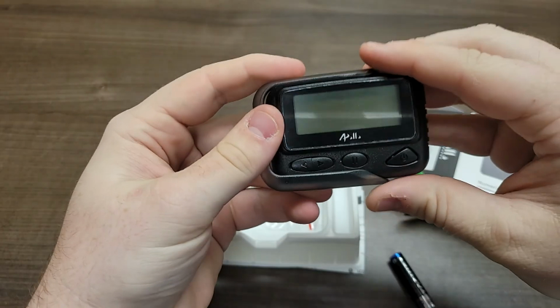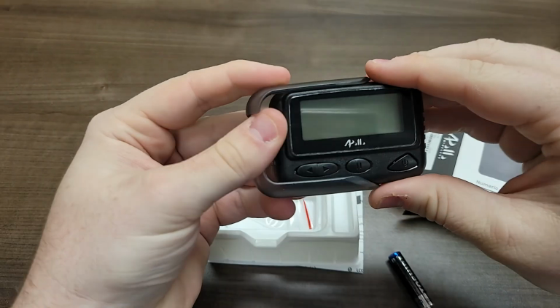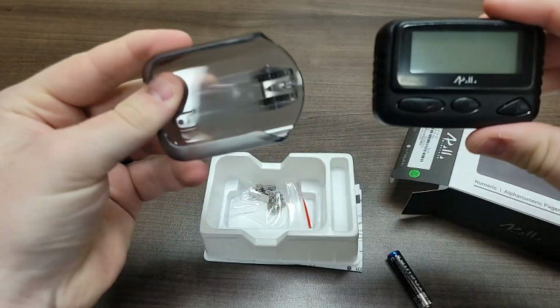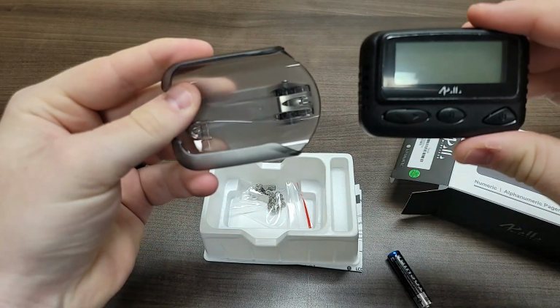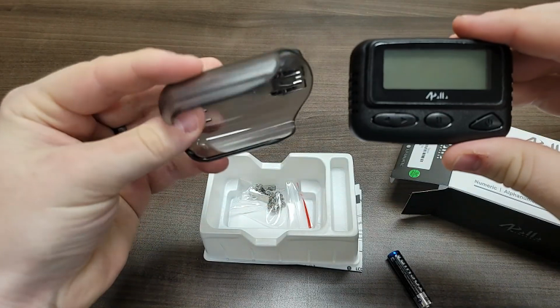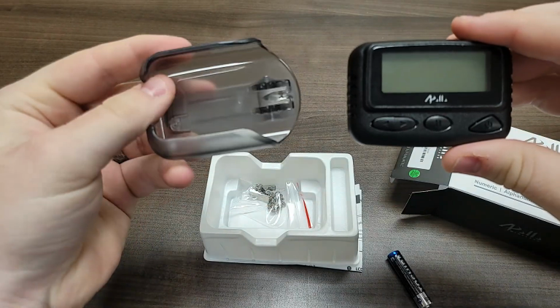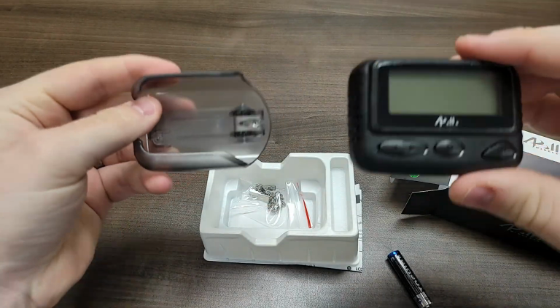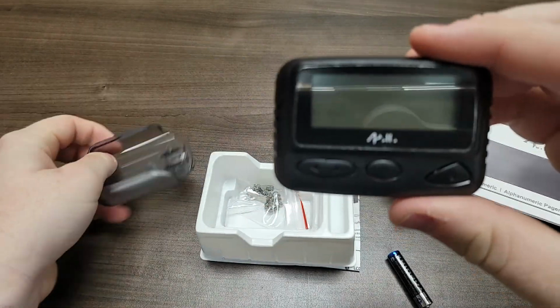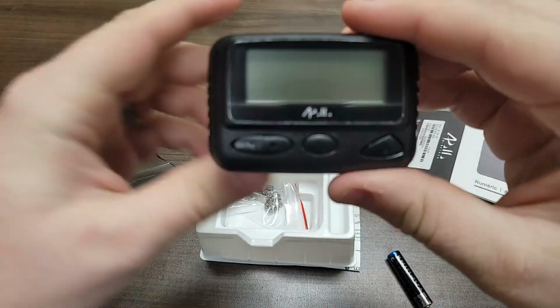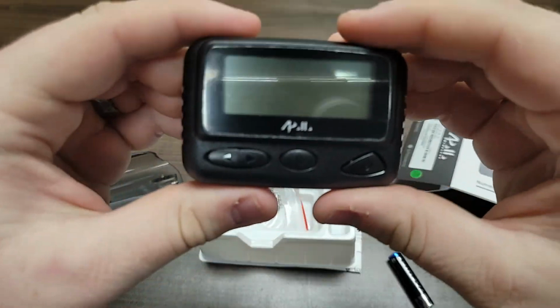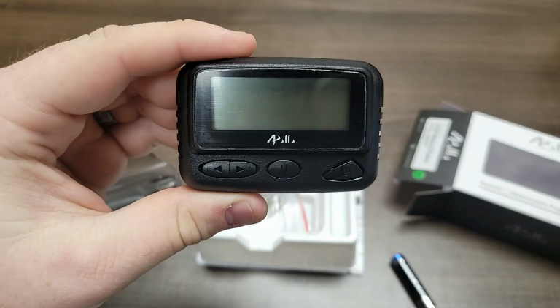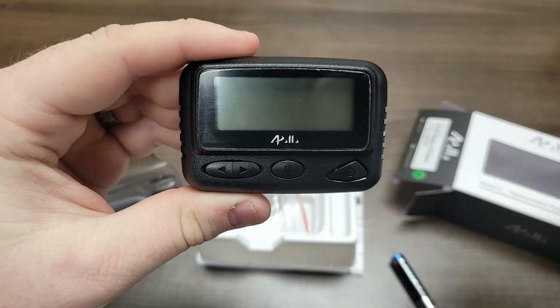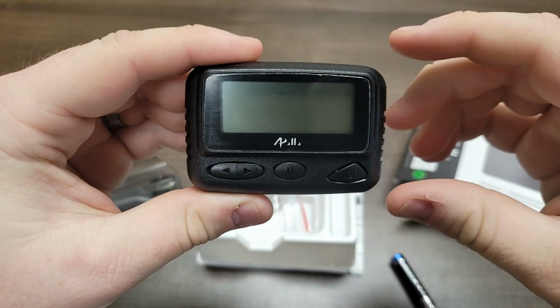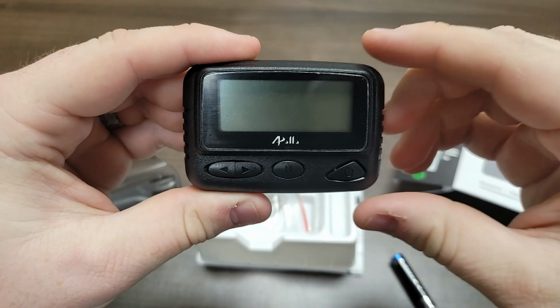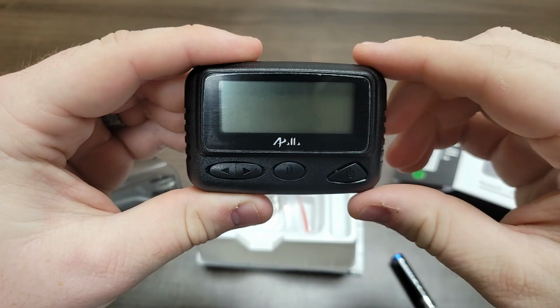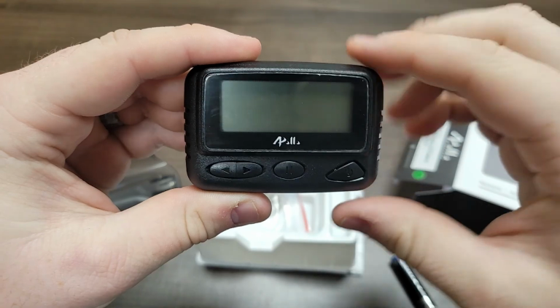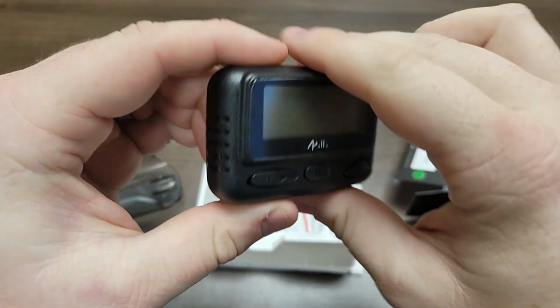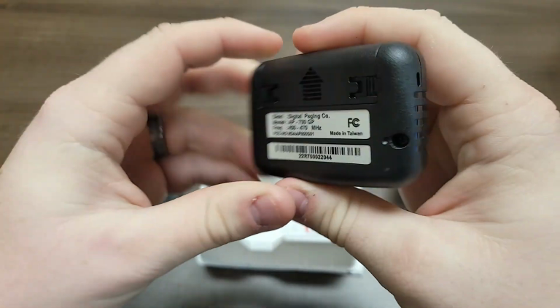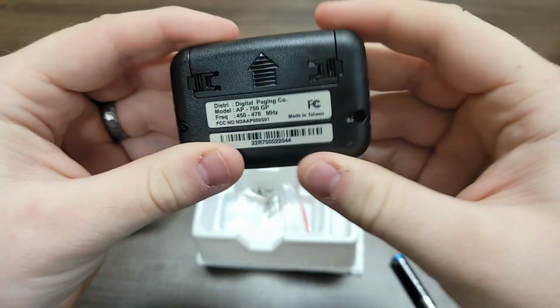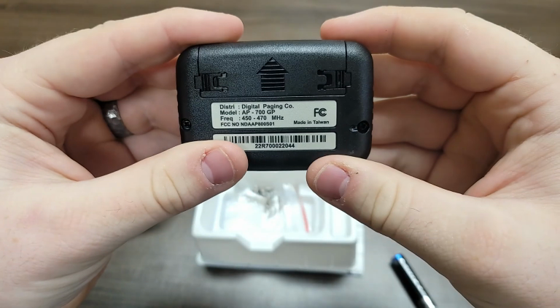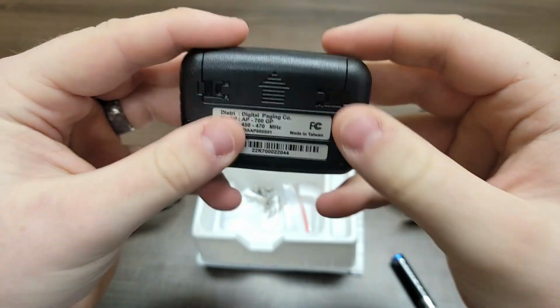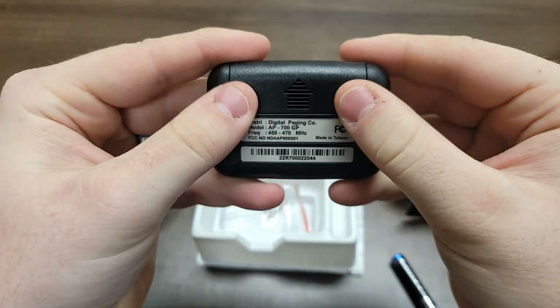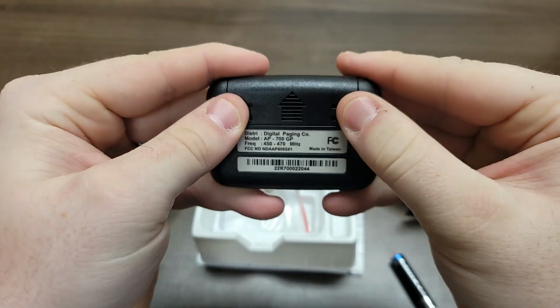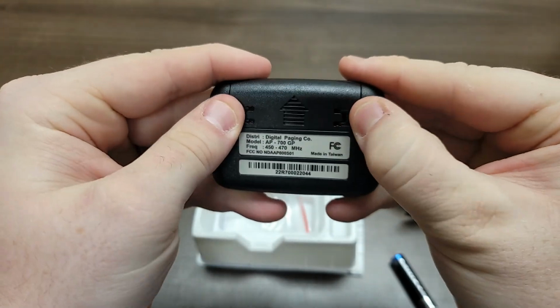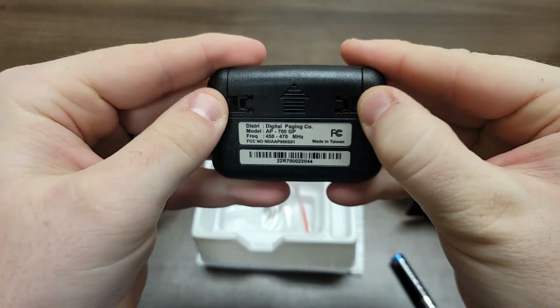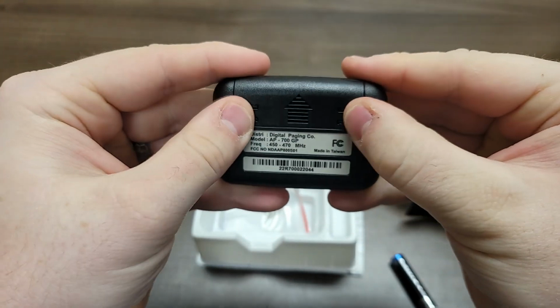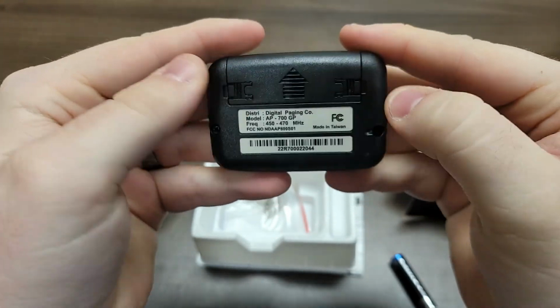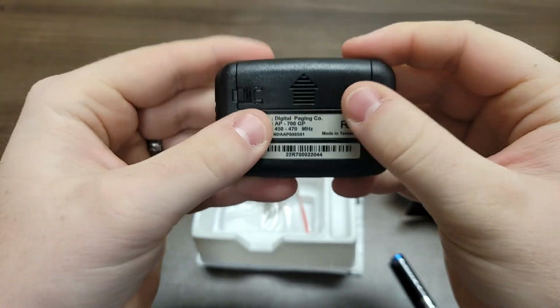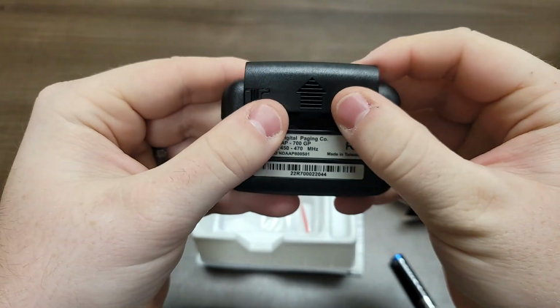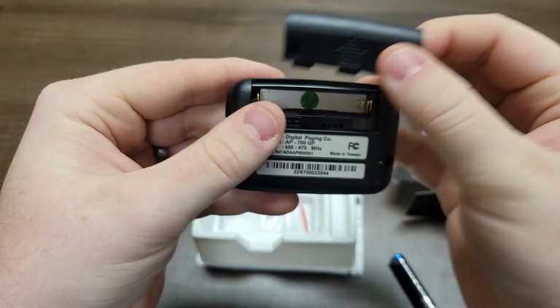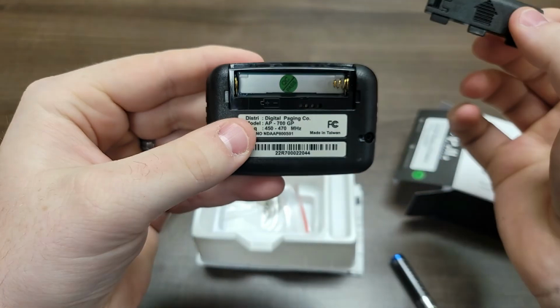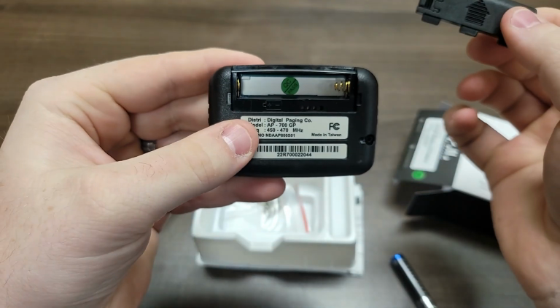Take the pager out of the pager case, flip the pager over, slide the battery cover clips into the unlocked position, and then slide off the battery cover.